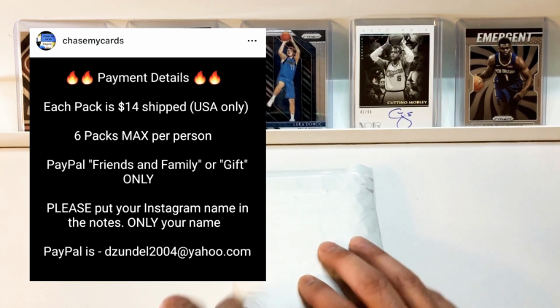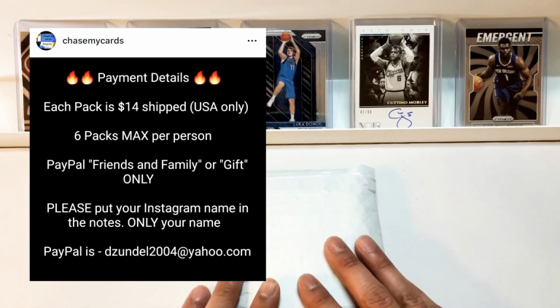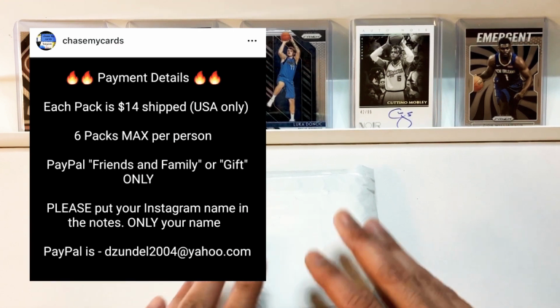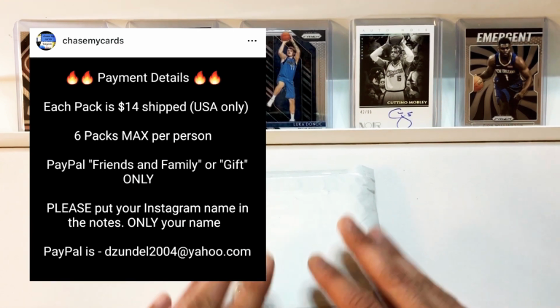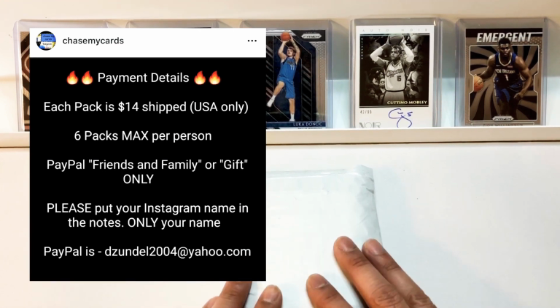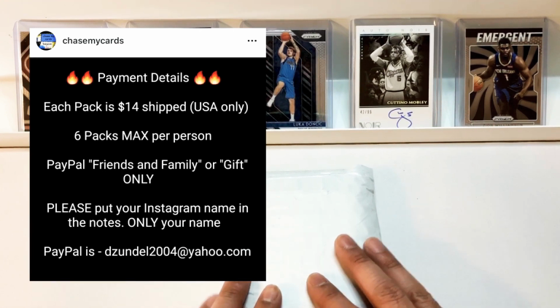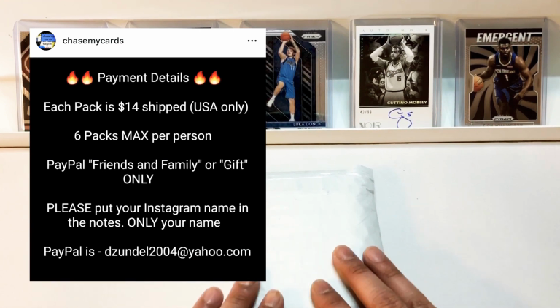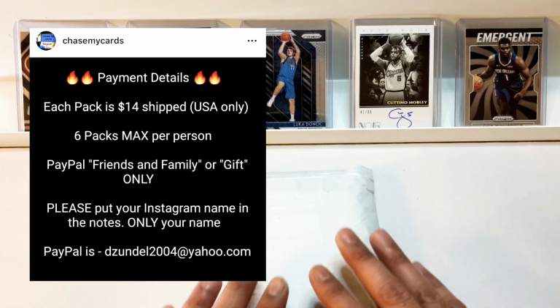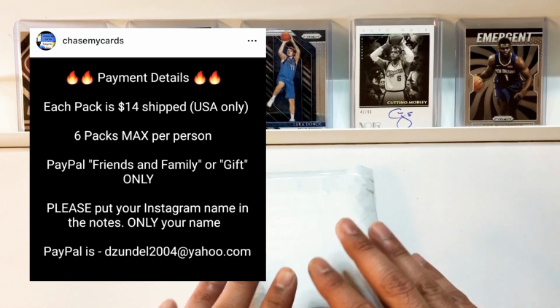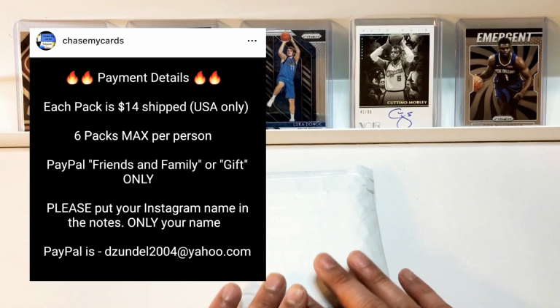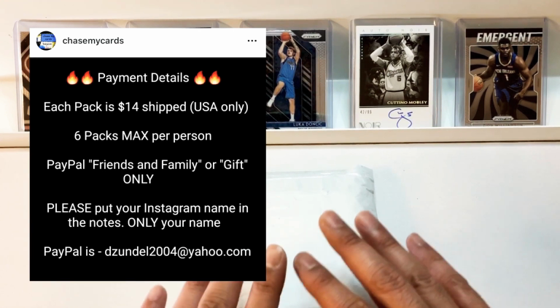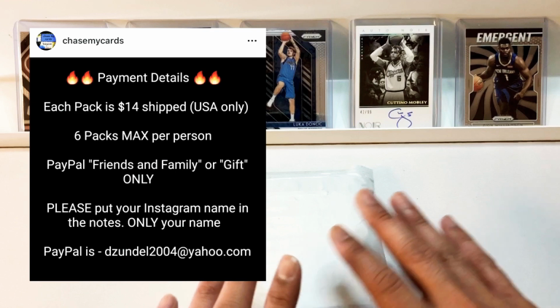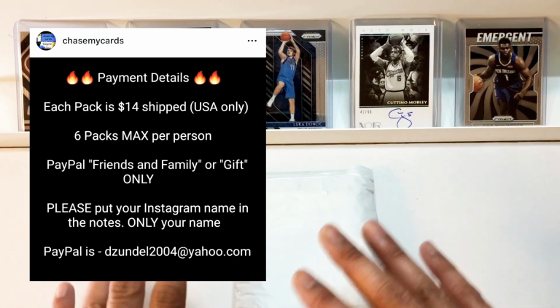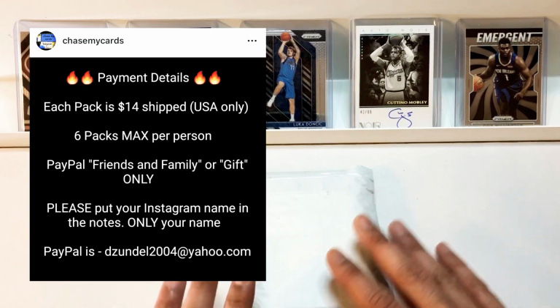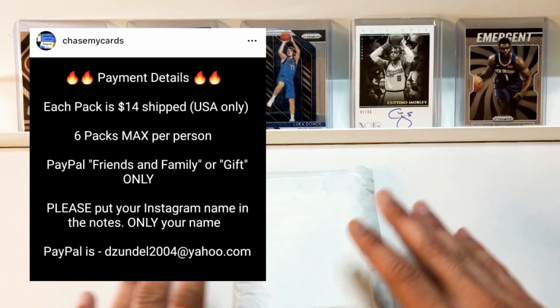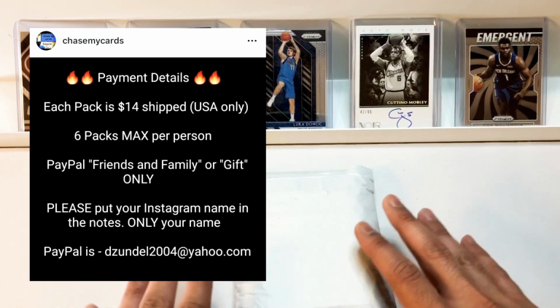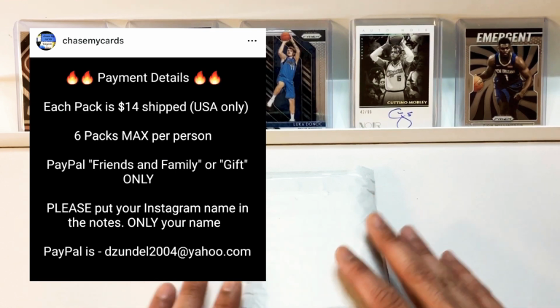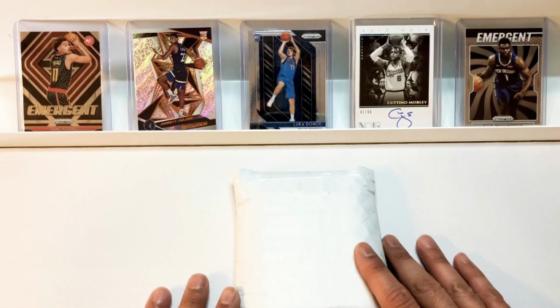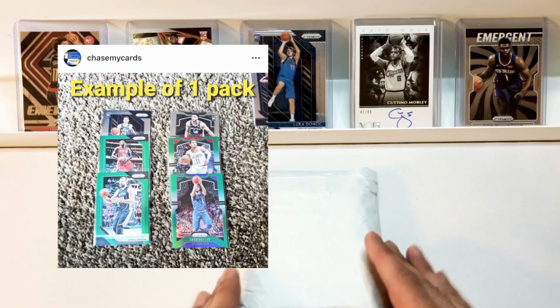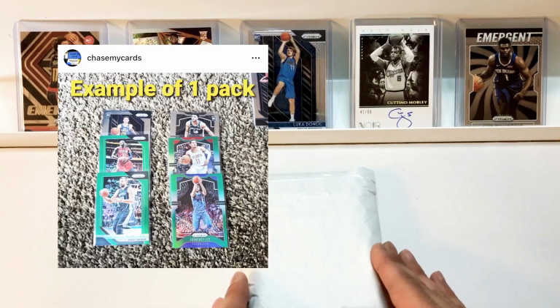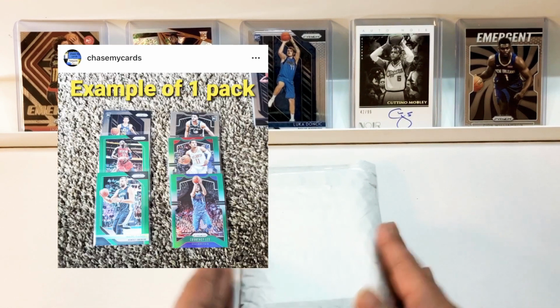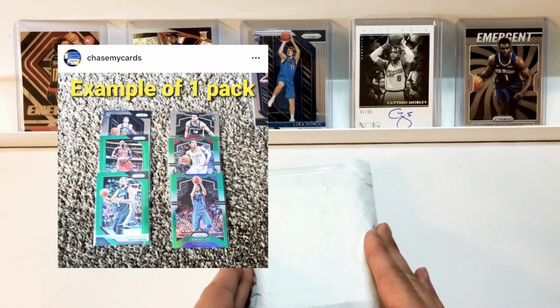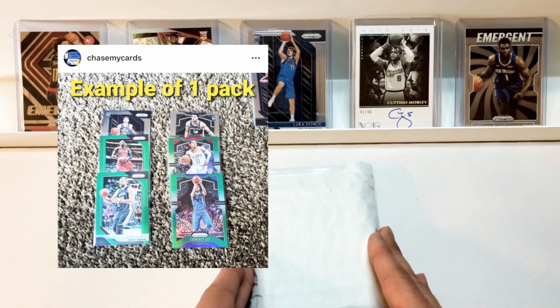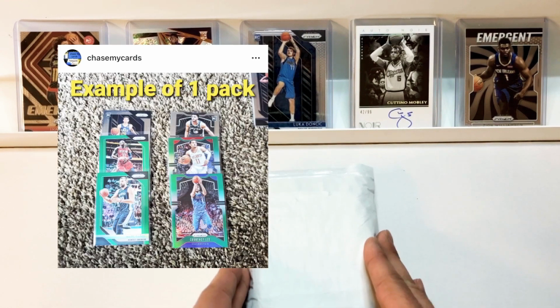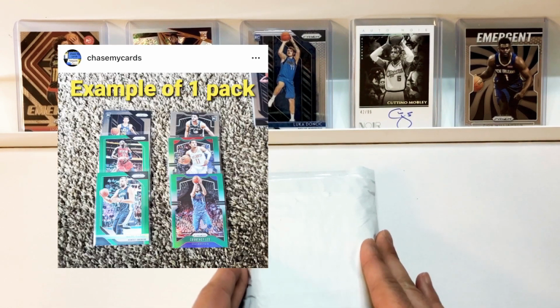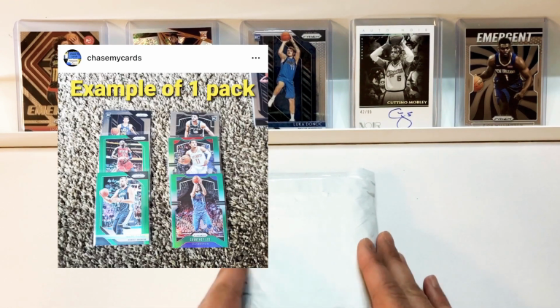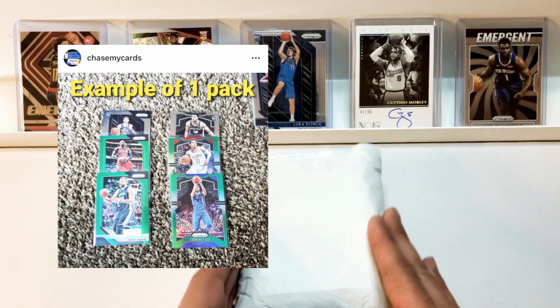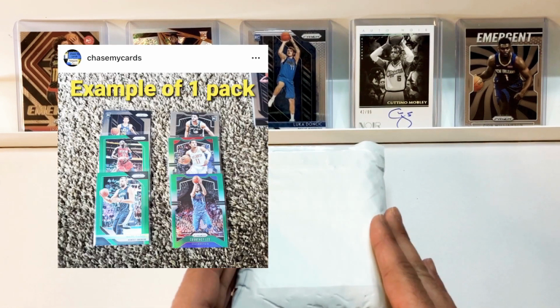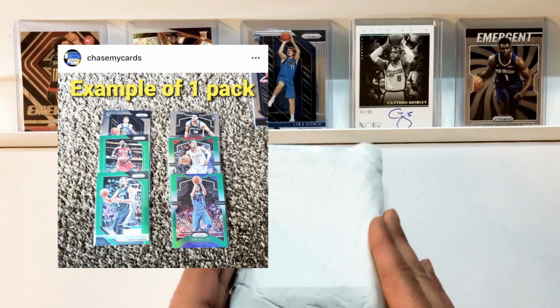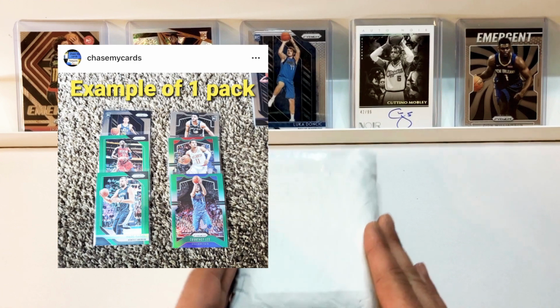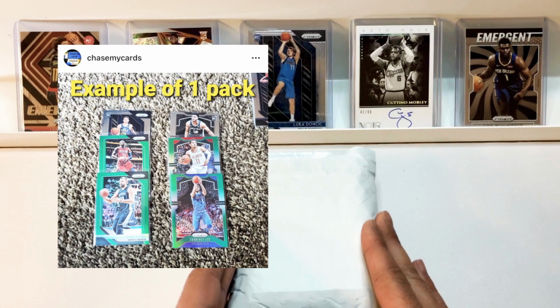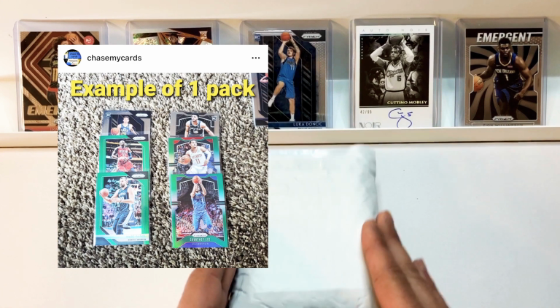This one is chasing the greens, so if you're into watching Chase My Cards videos on YouTube, this one is titled Chase the Greens.